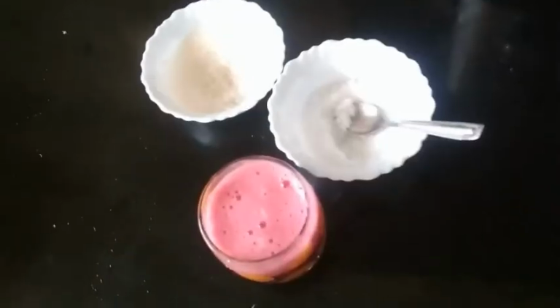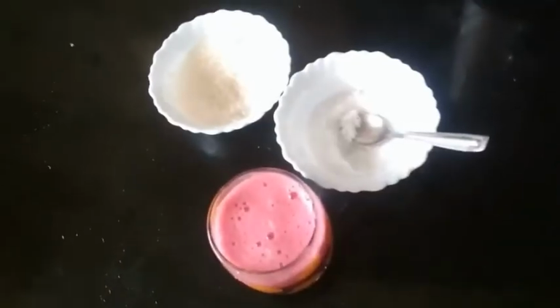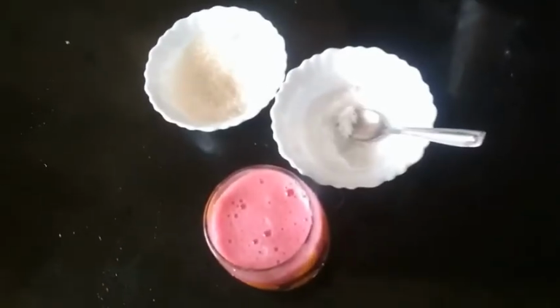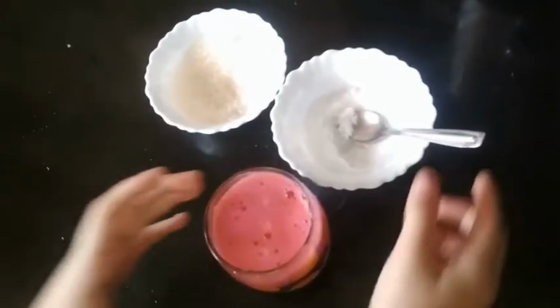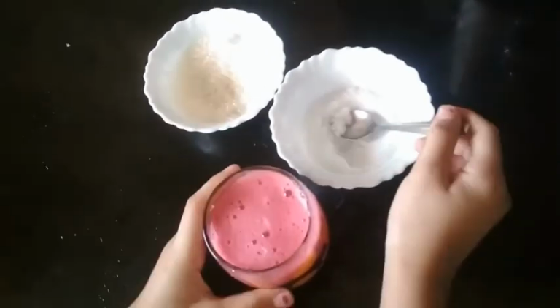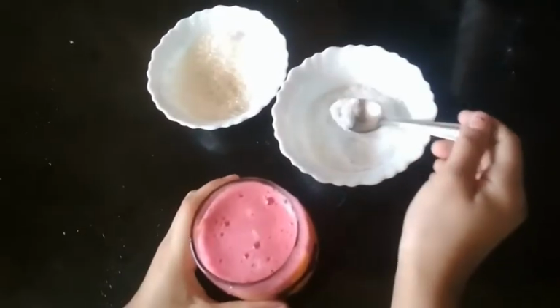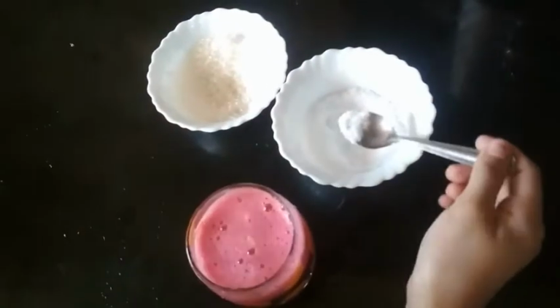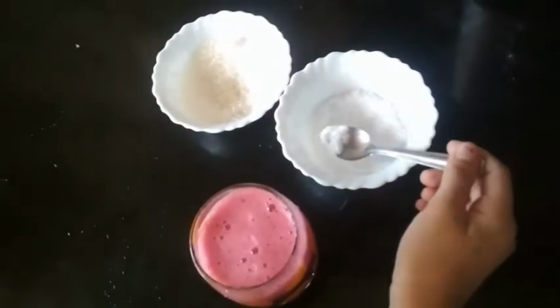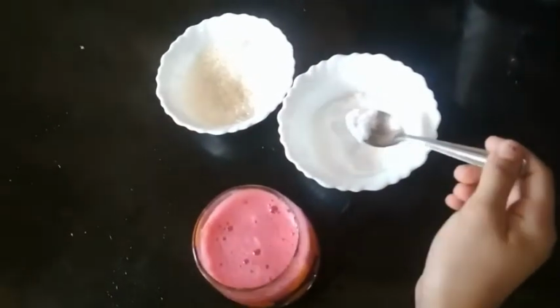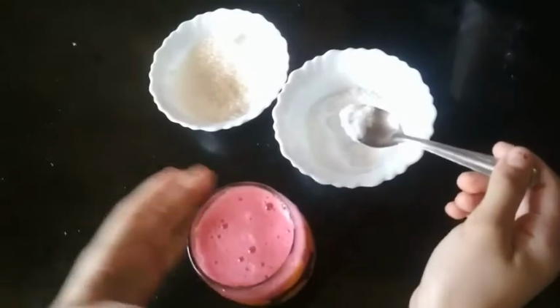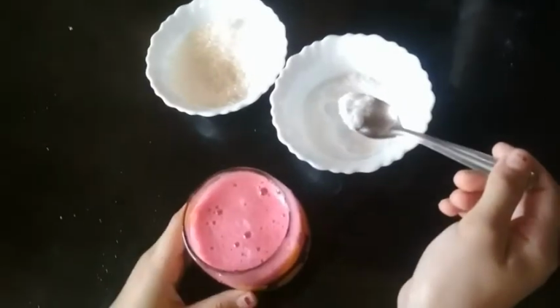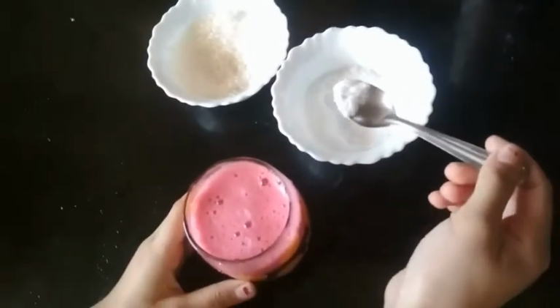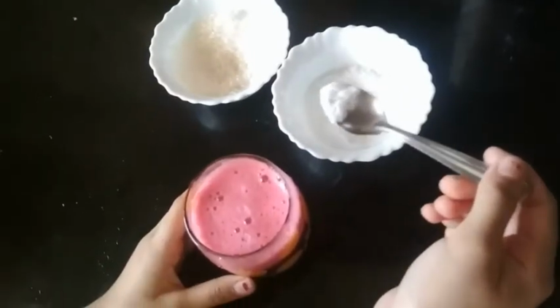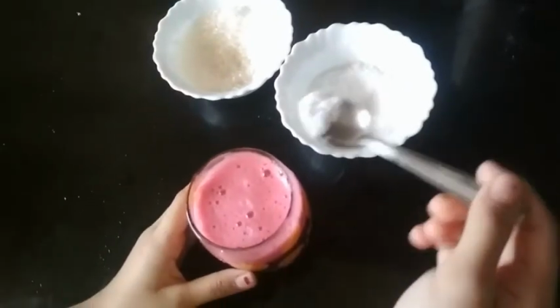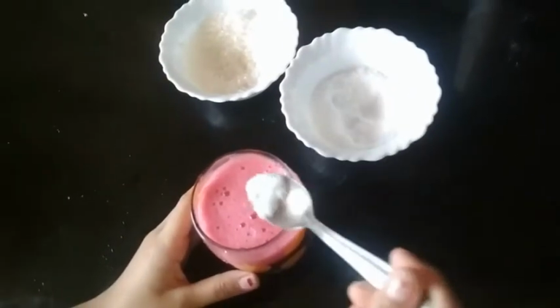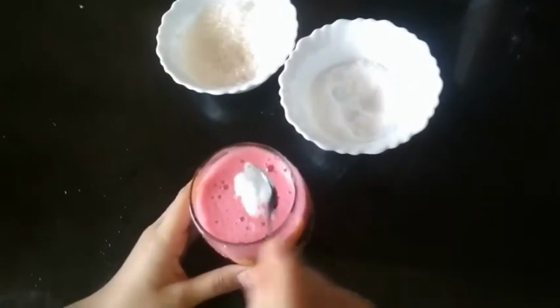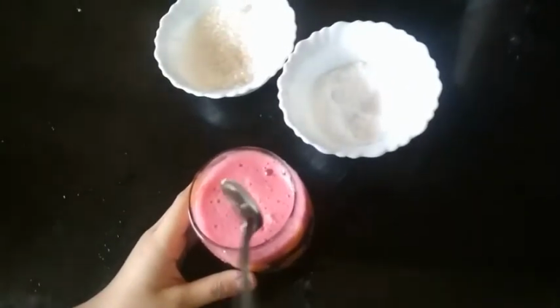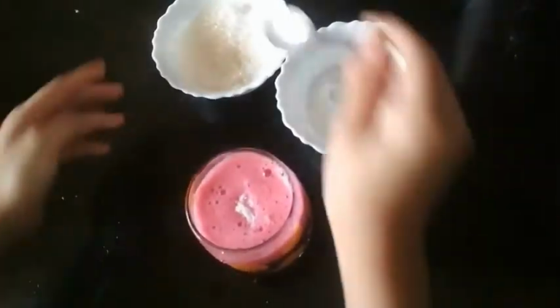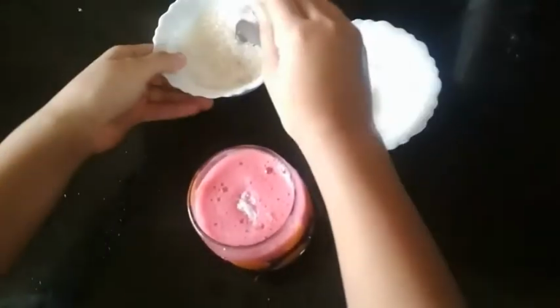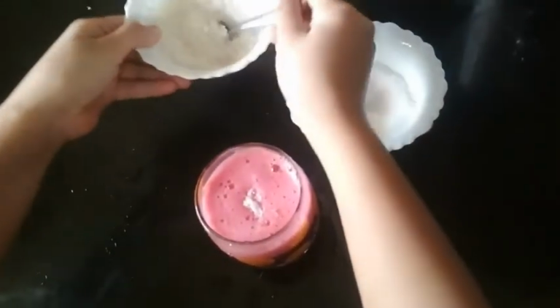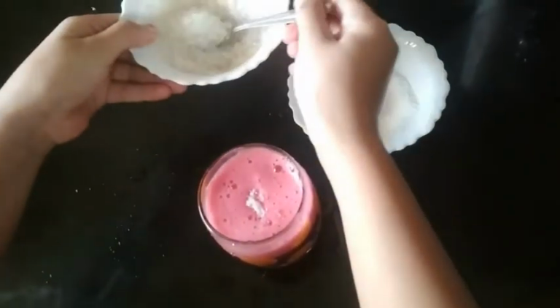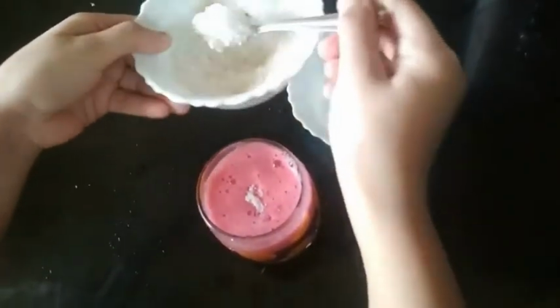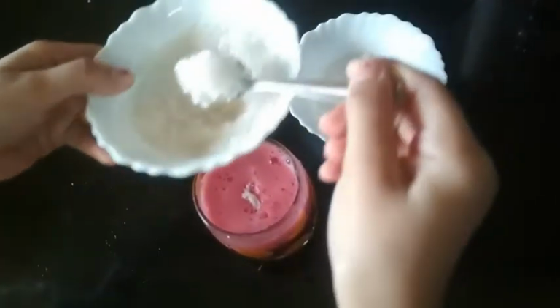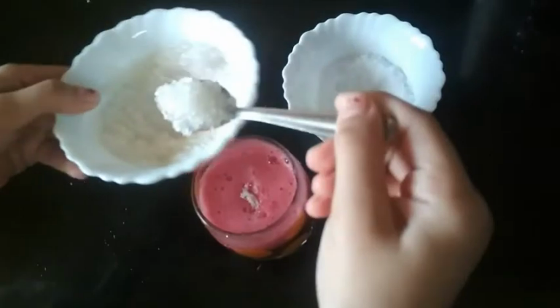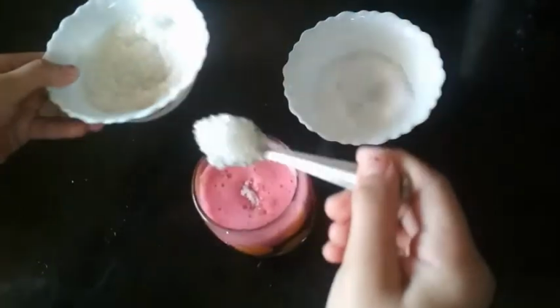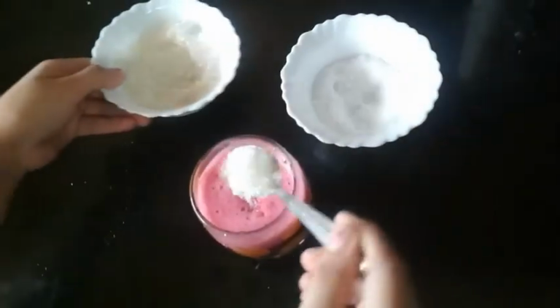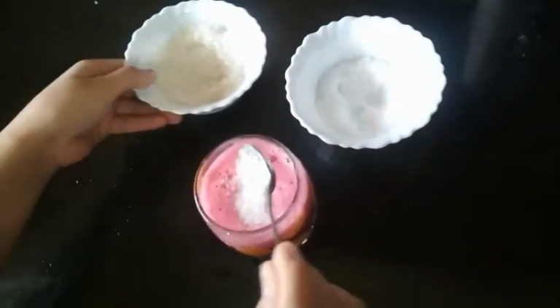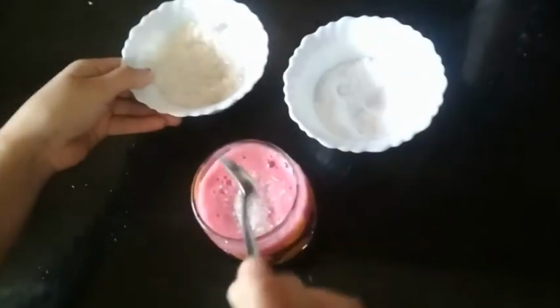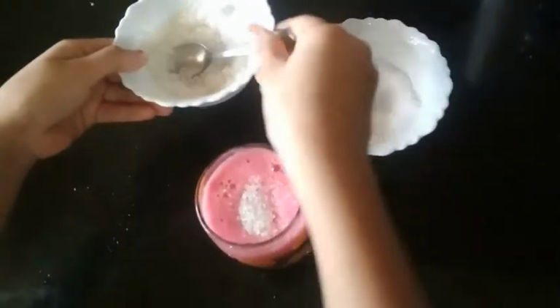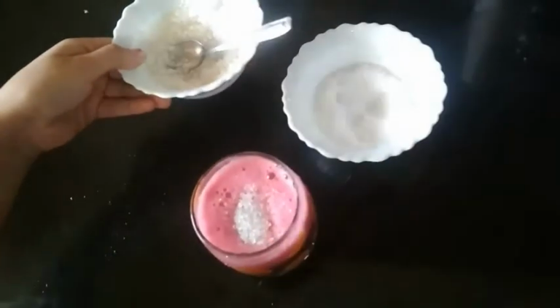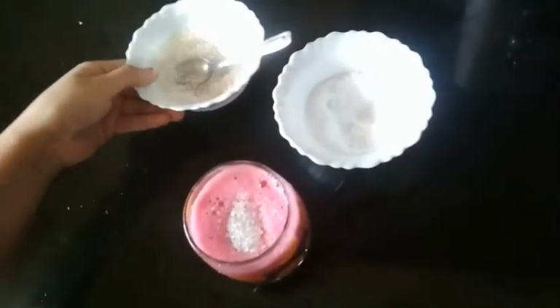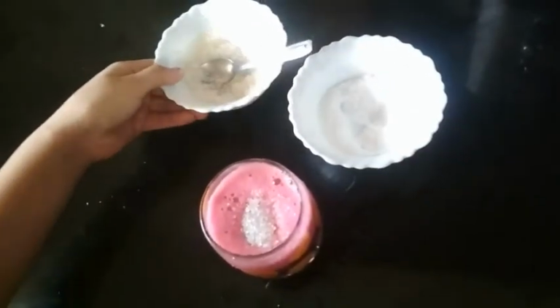Now I have transferred the juice into the glass. I am going to add half a teaspoon of salt and one teaspoon of sugar. We will mix it.